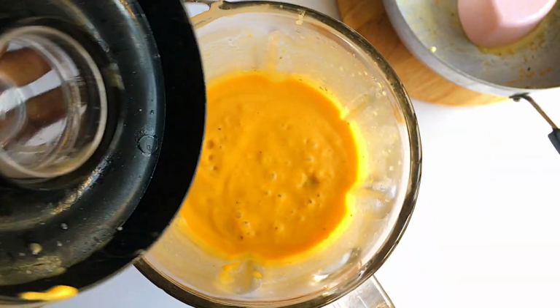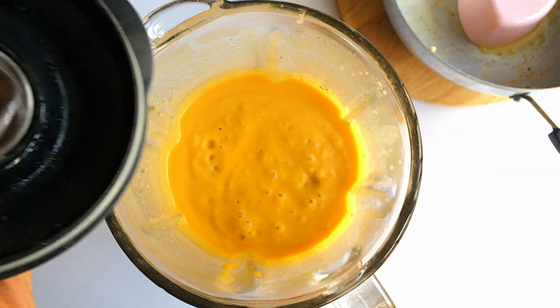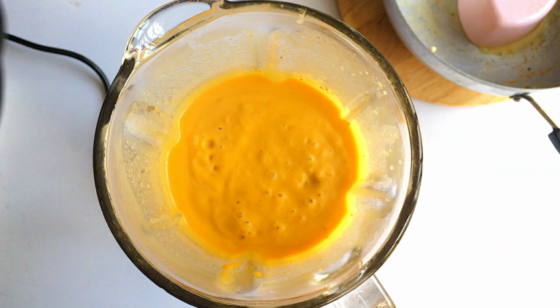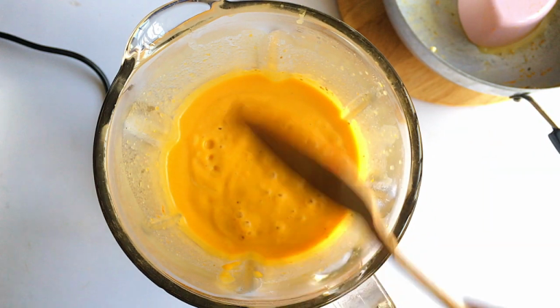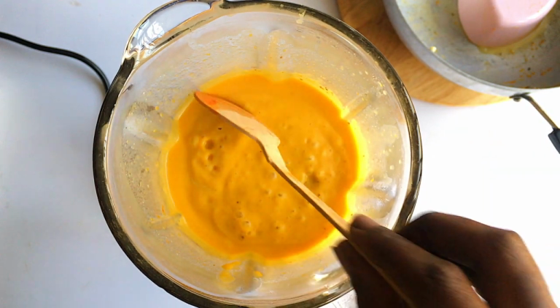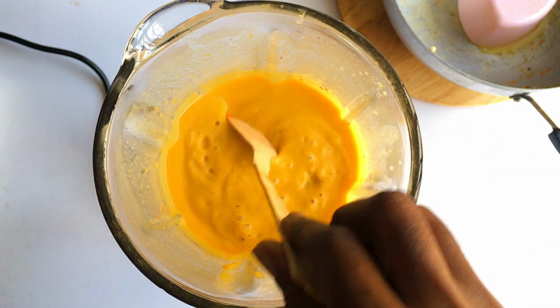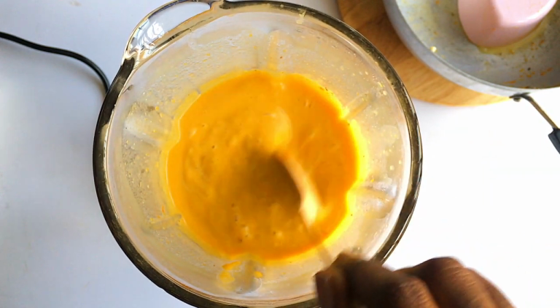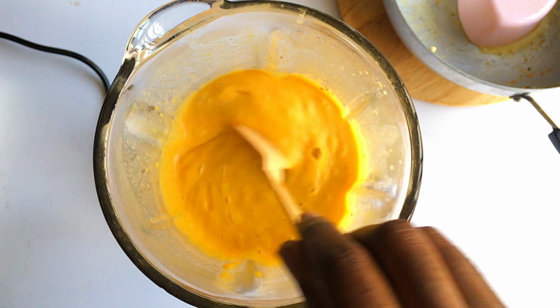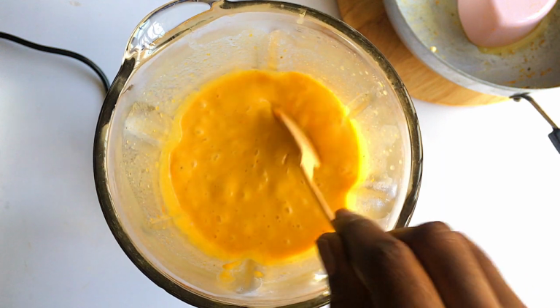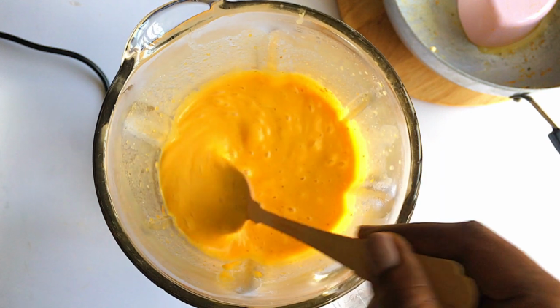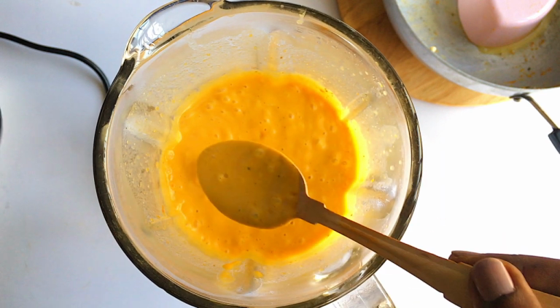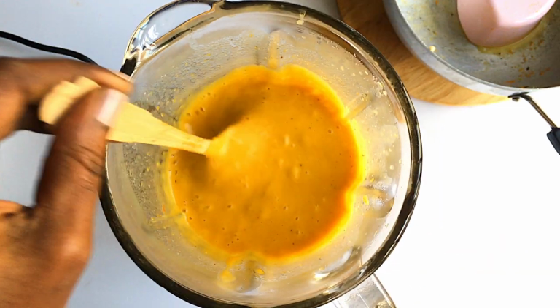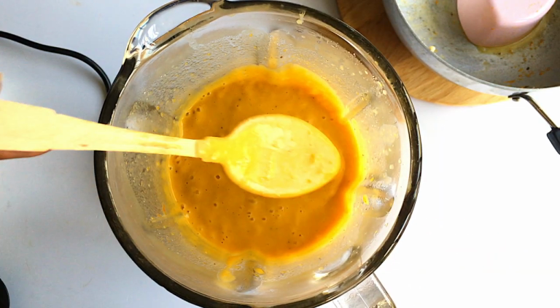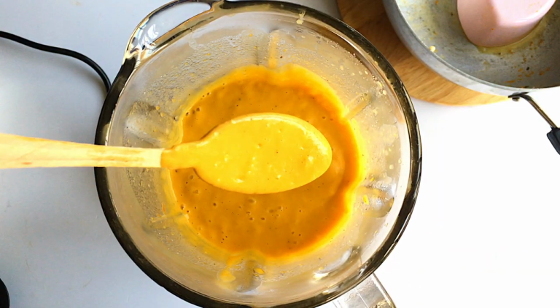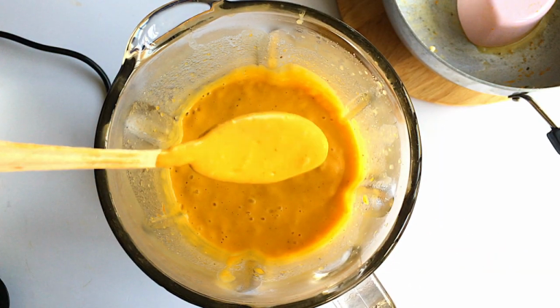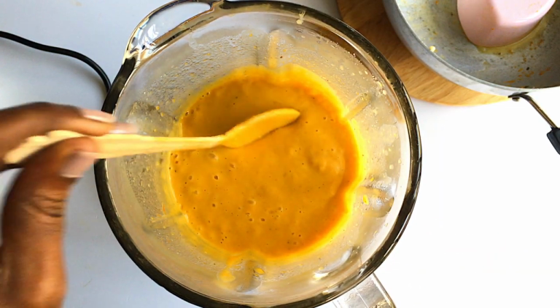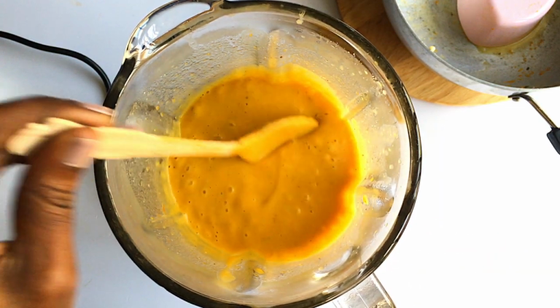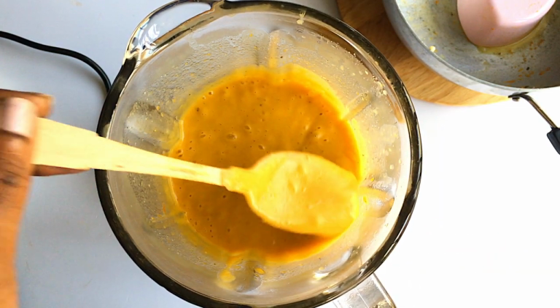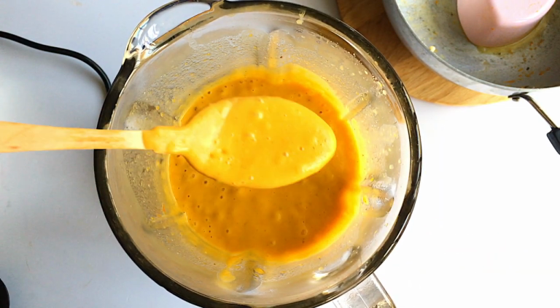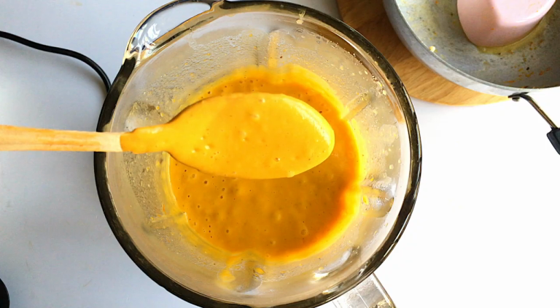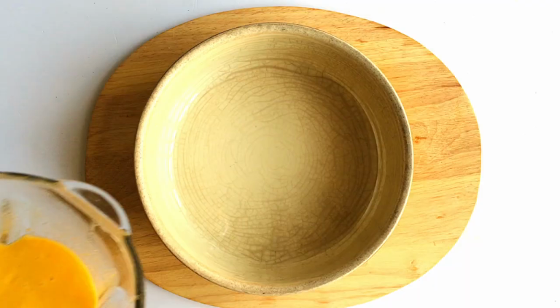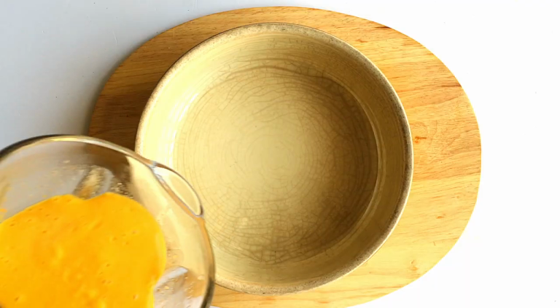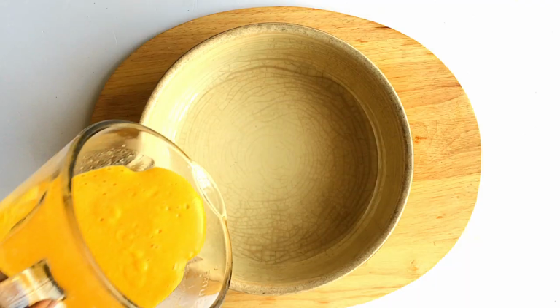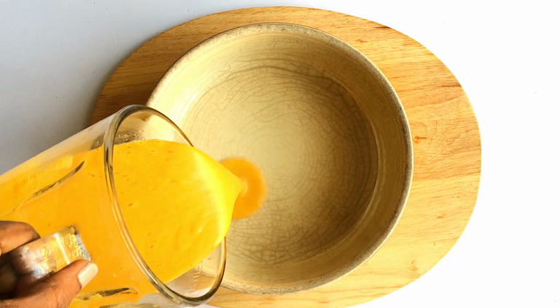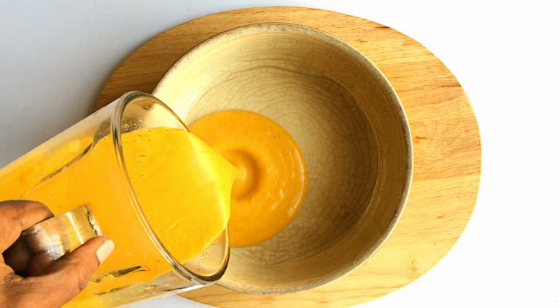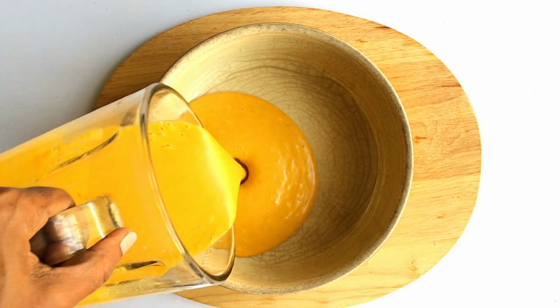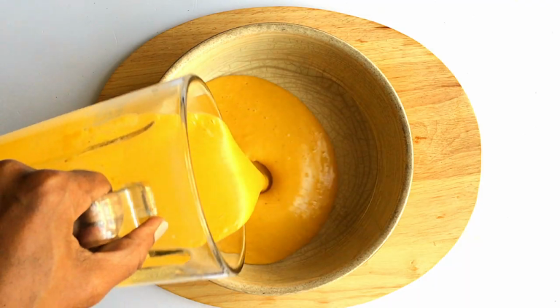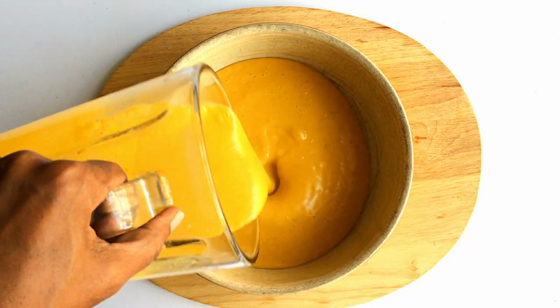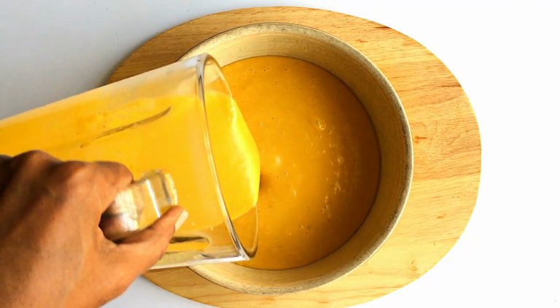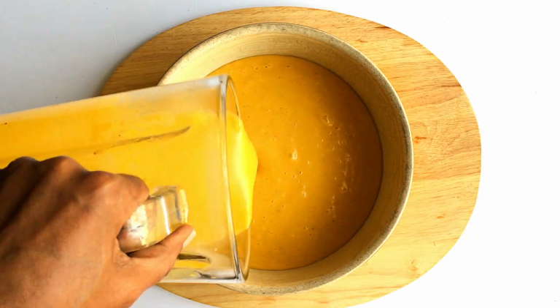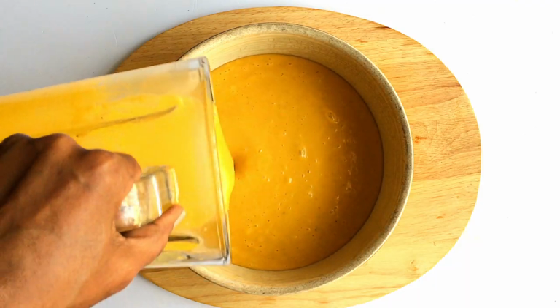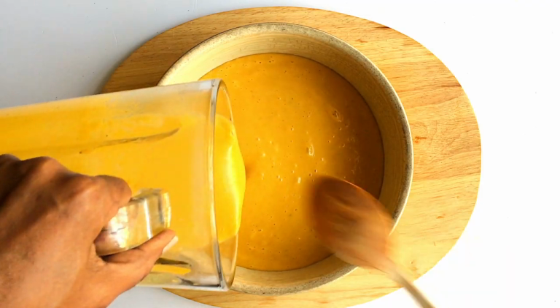And there we have it, guys — it's so creamy, it's so smooth, and the smell is really, really good. I can guarantee you this is the best butternut squash soup you'll ever make.